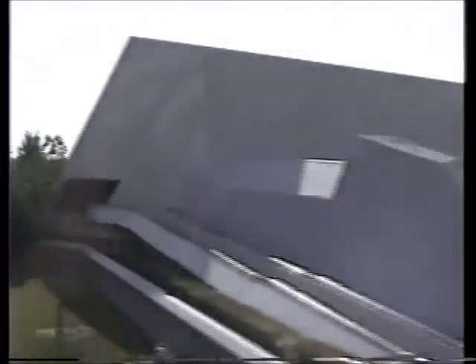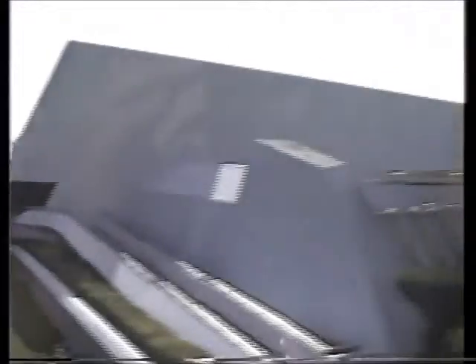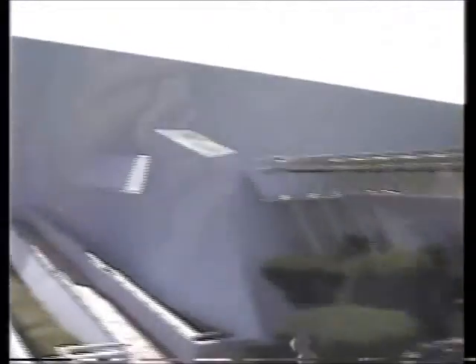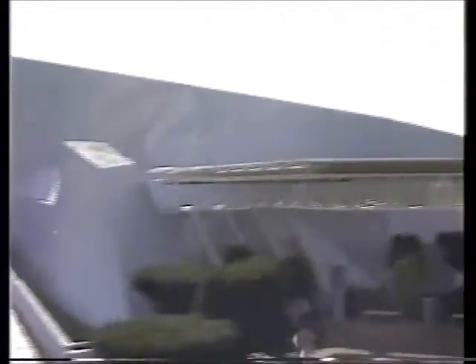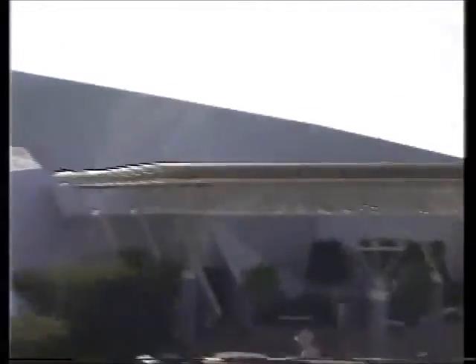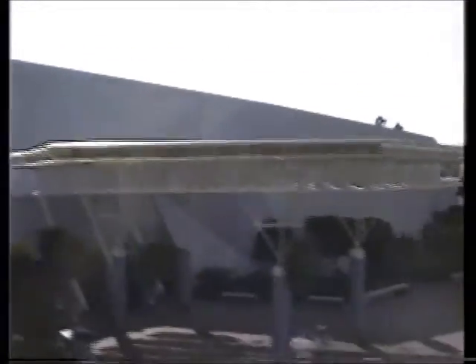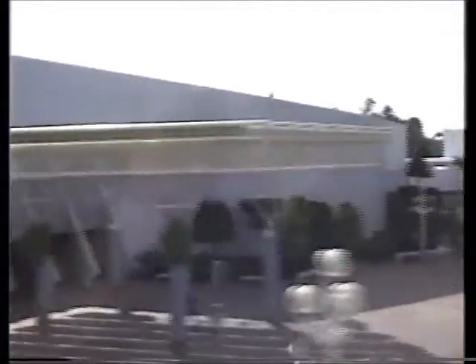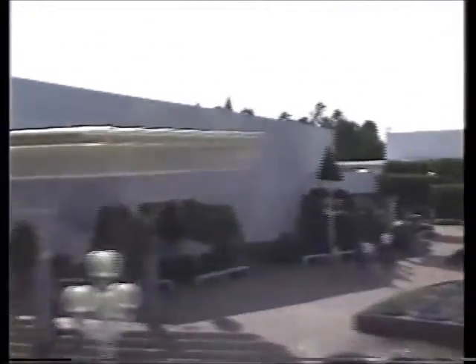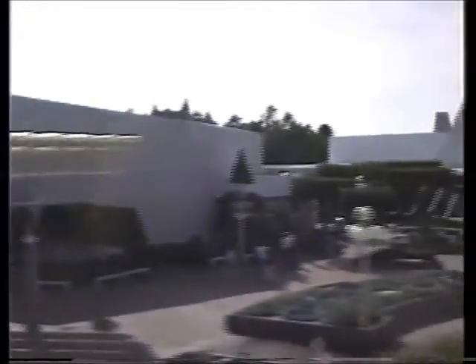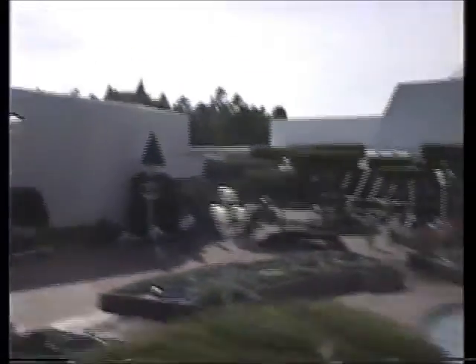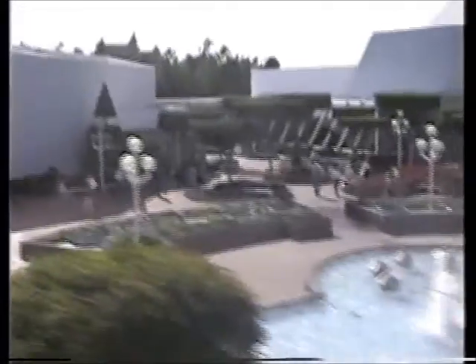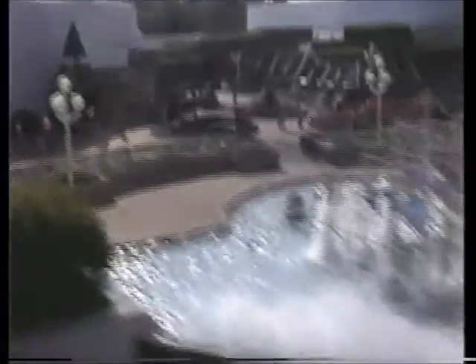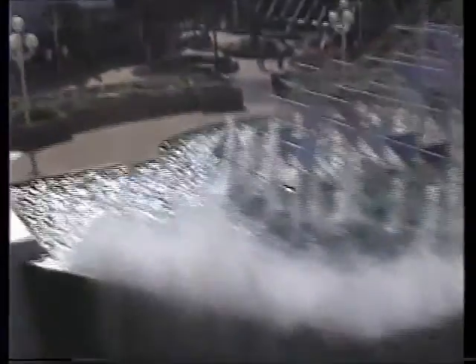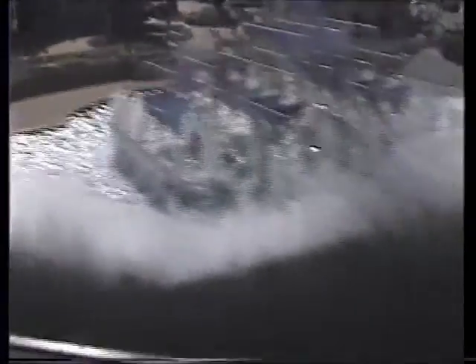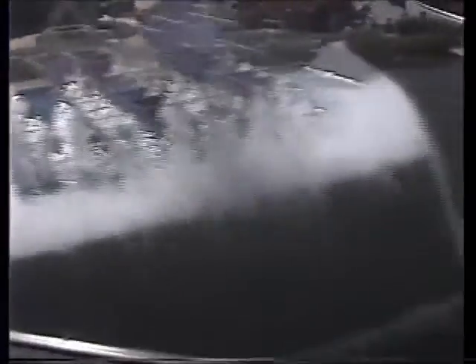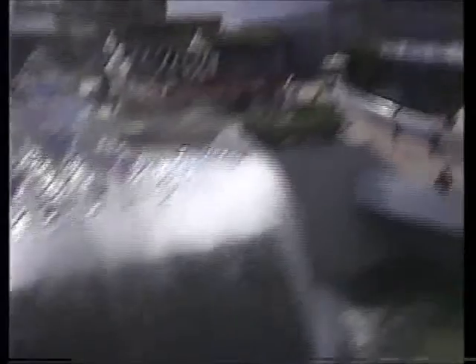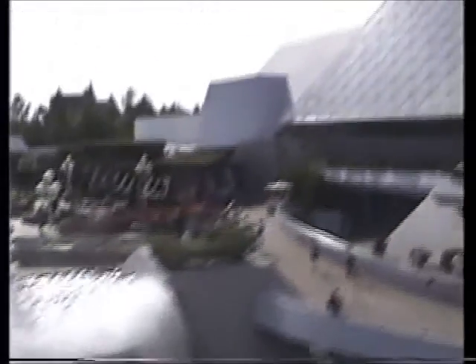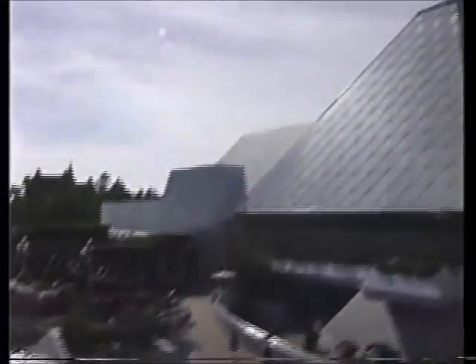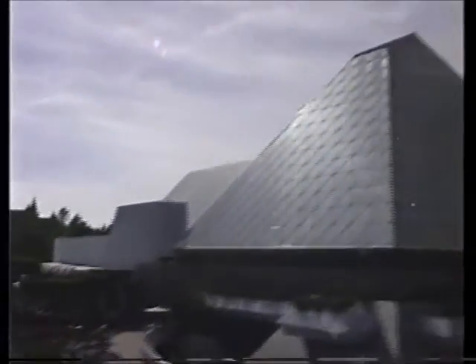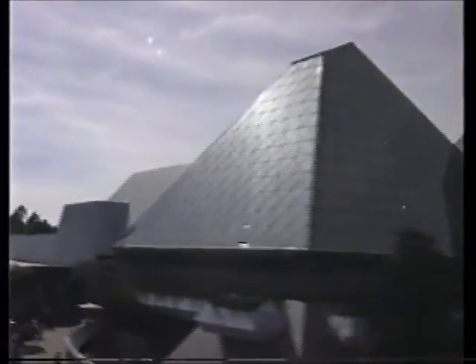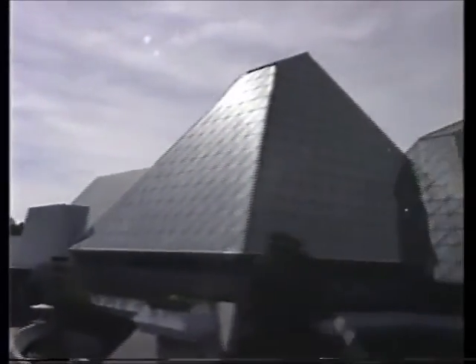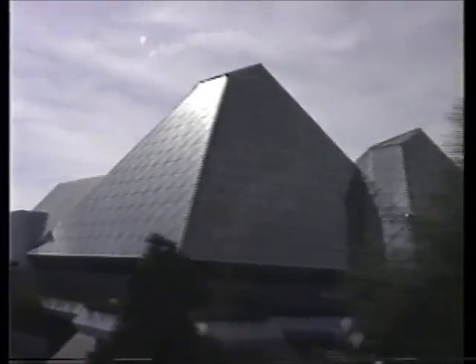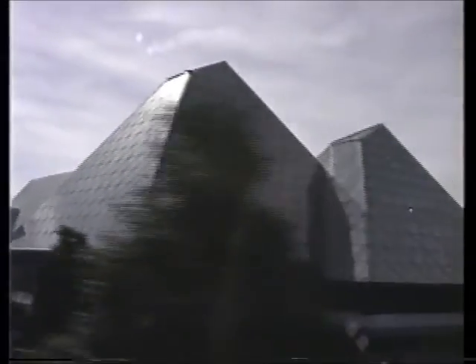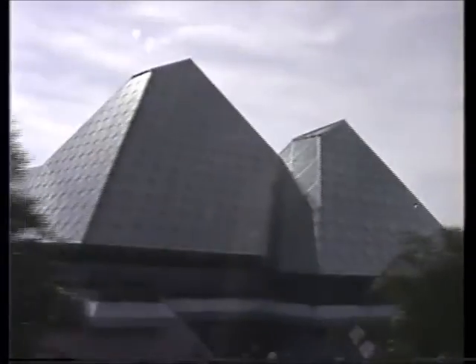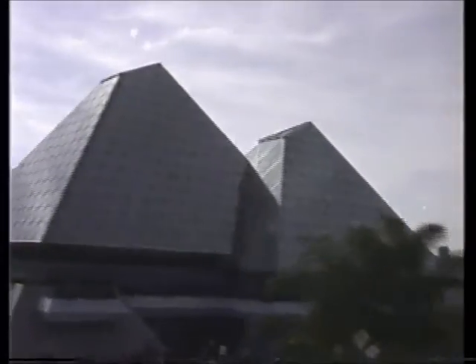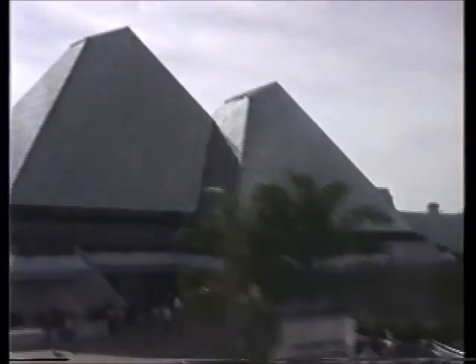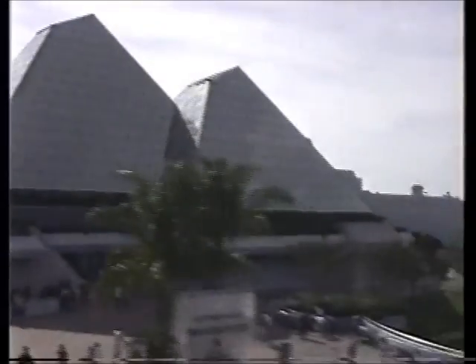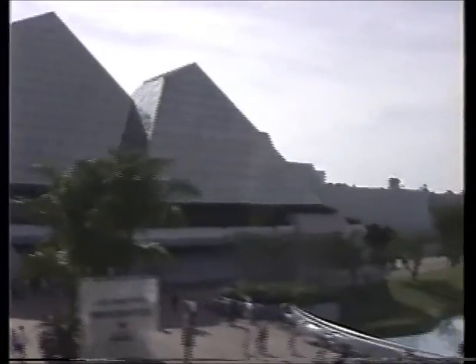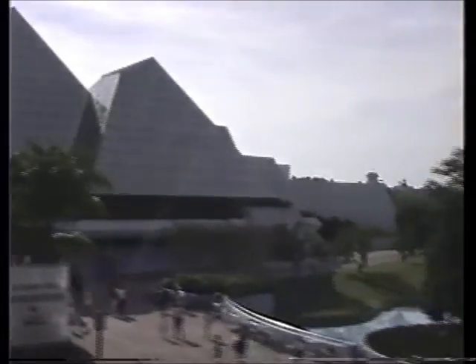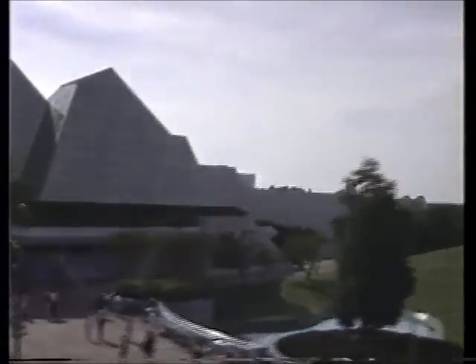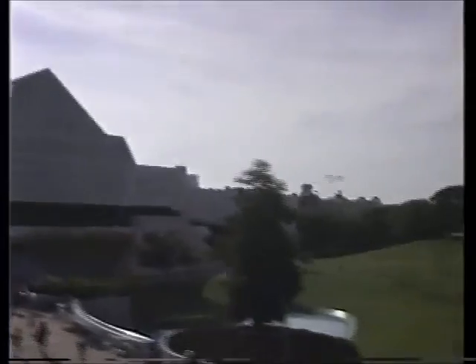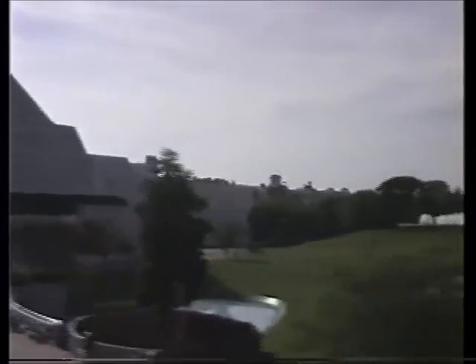The glass pyramids are the gateways to your journey into imagination. You can also express your own creativity here in The Image Works, and take a 3D journey with Michael Jackson, starring as Captain EO.